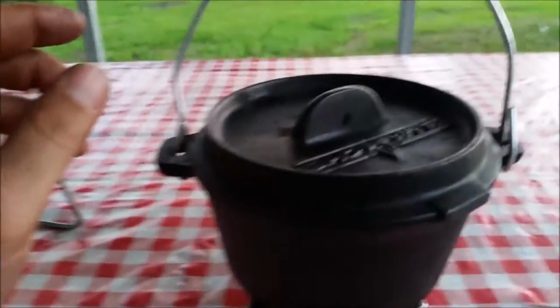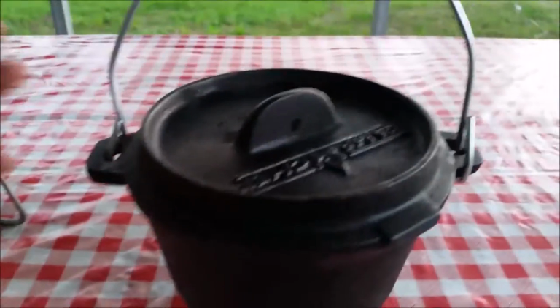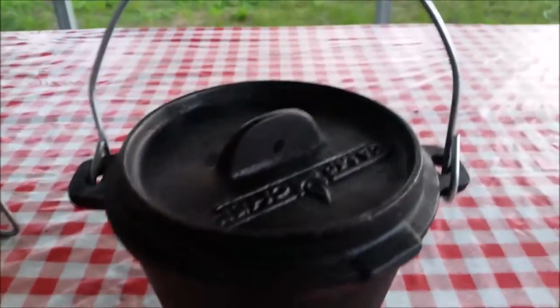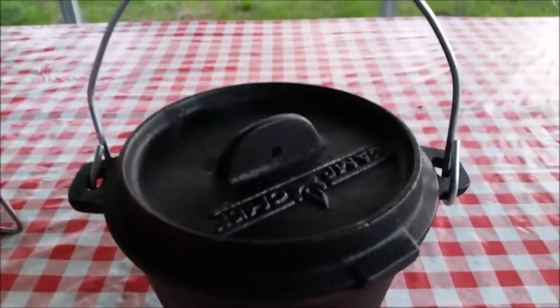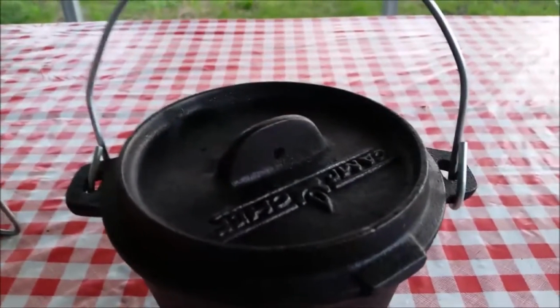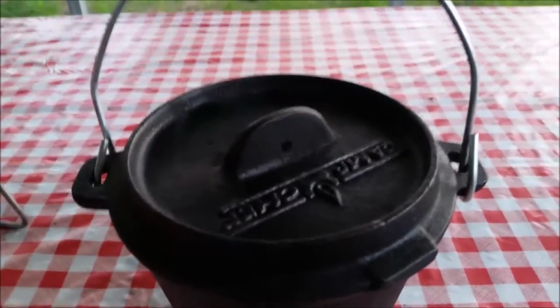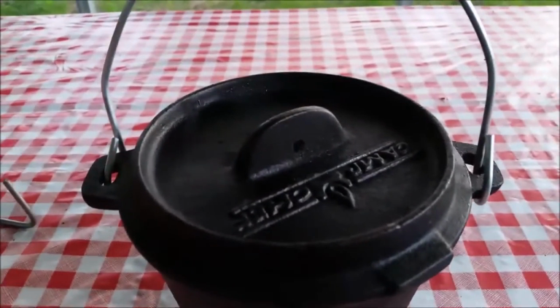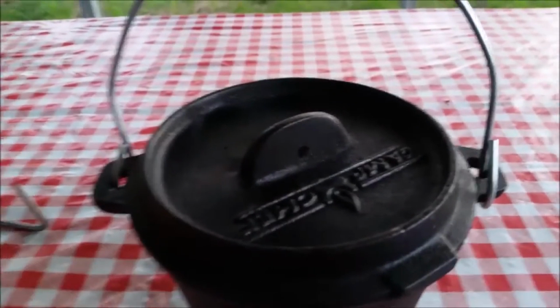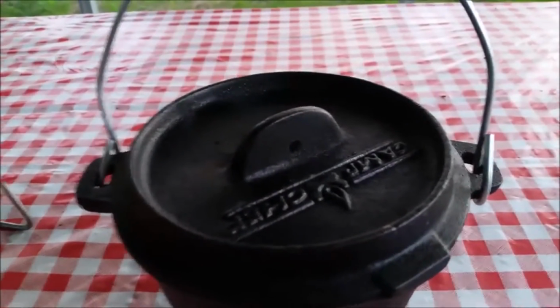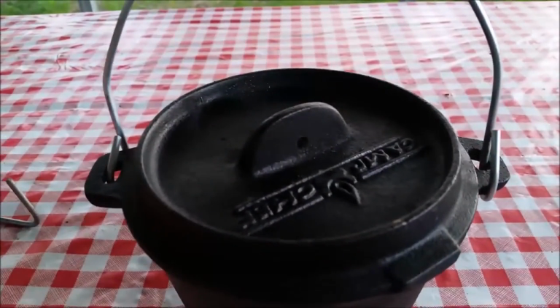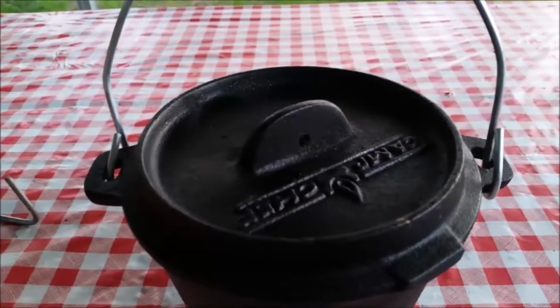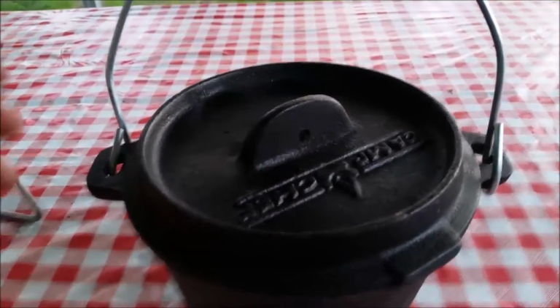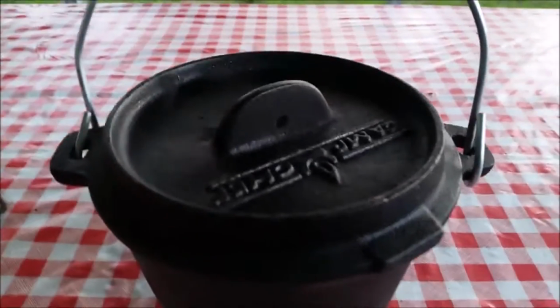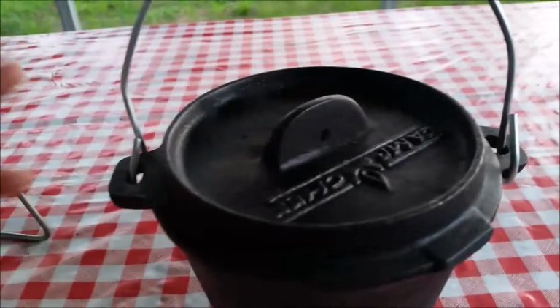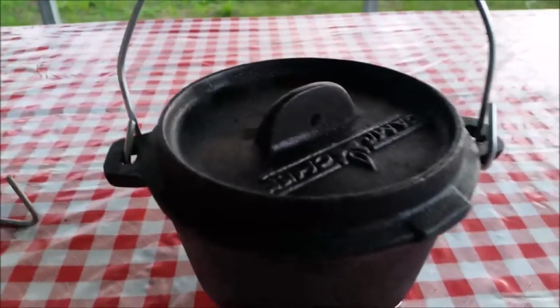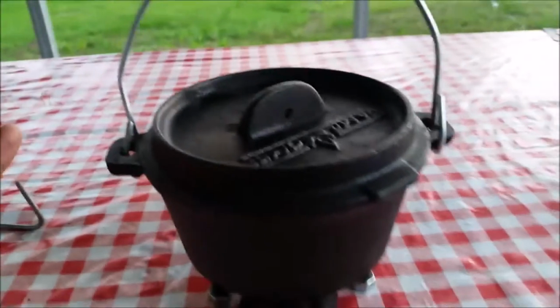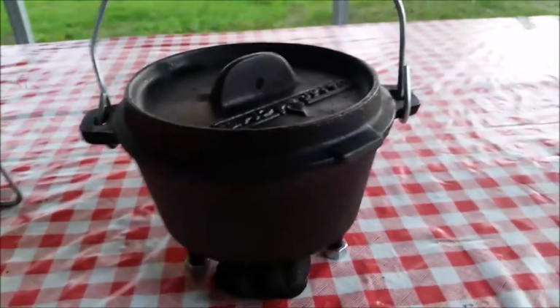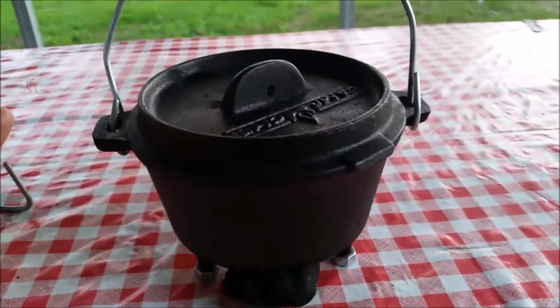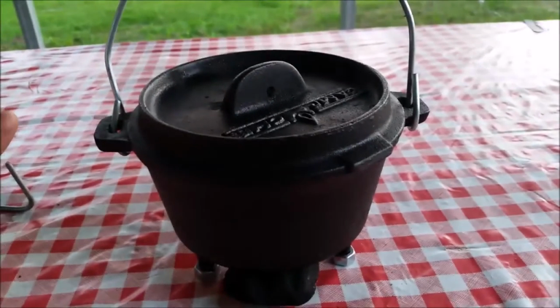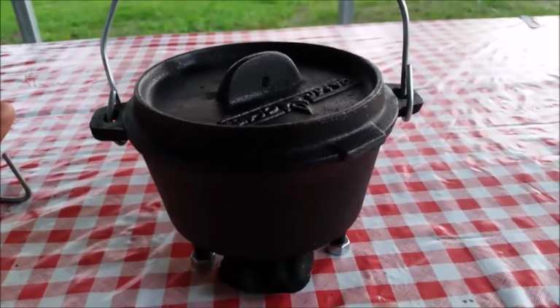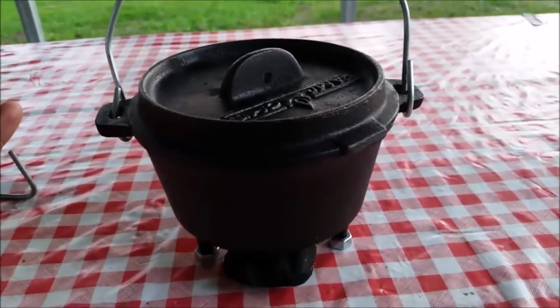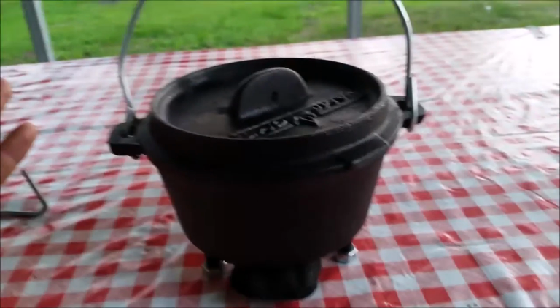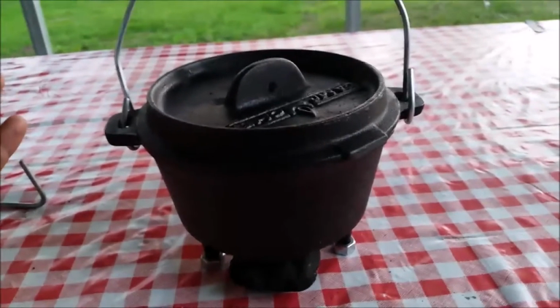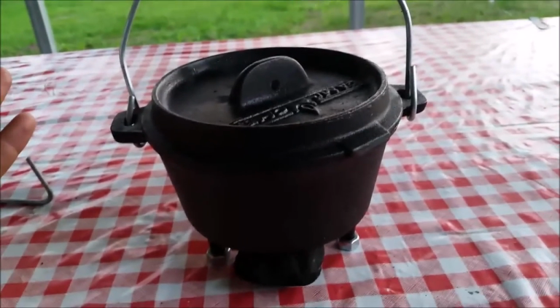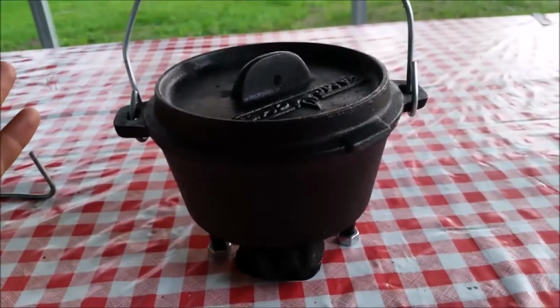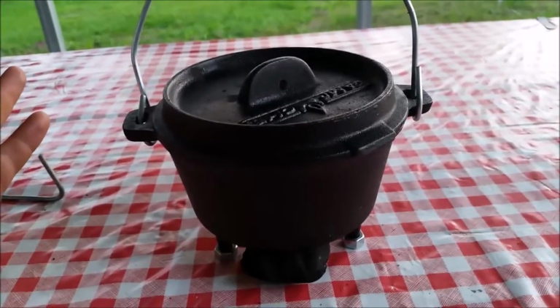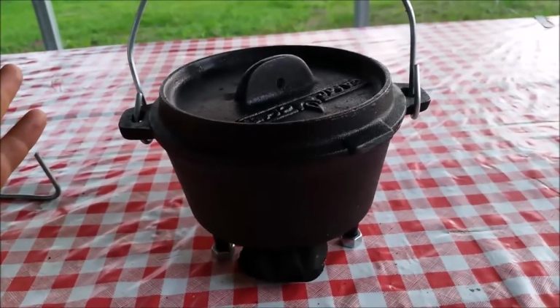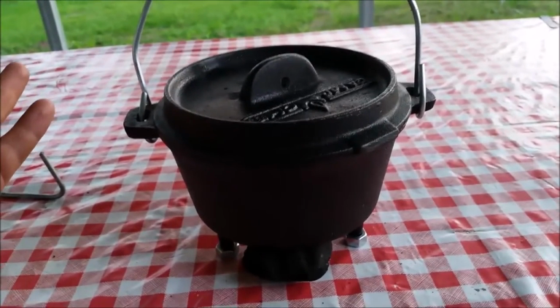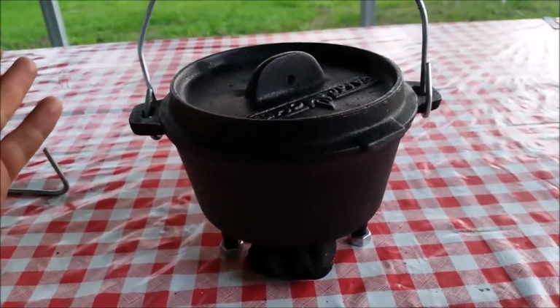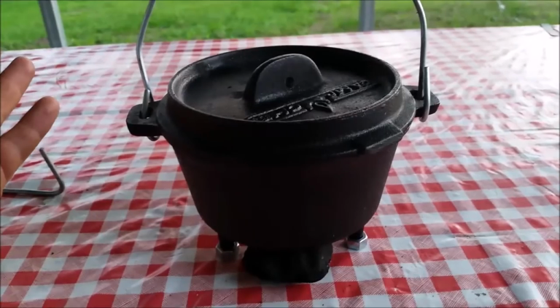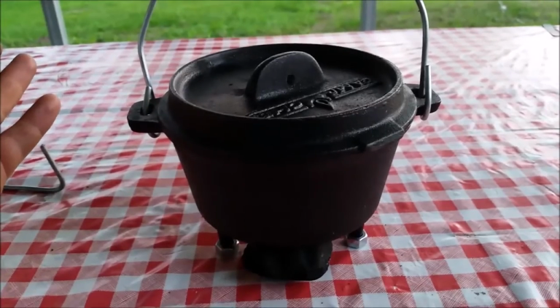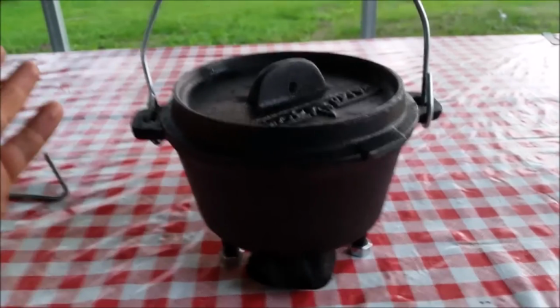Now I should be able to fit four to five pieces of charcoal on the top of the Dutch oven as well. So now I believe I'm ready to go — let's go find something to cook.